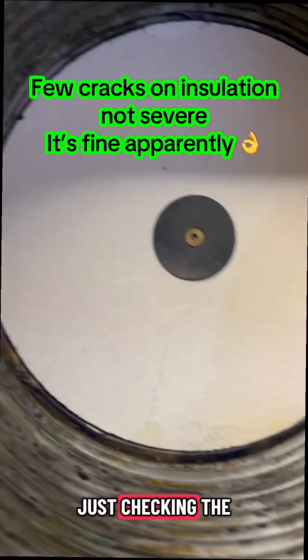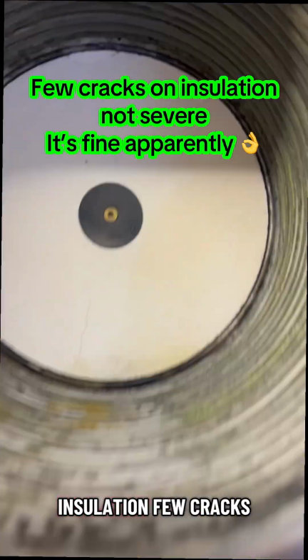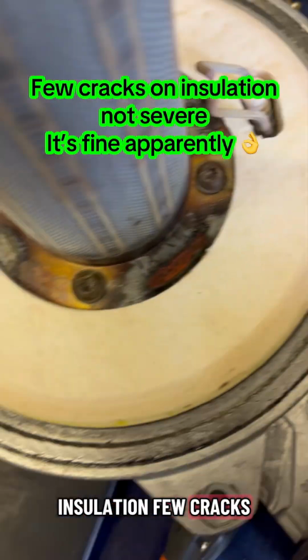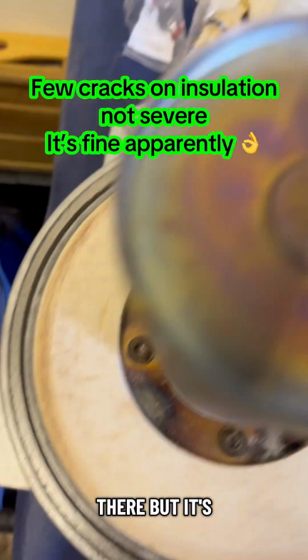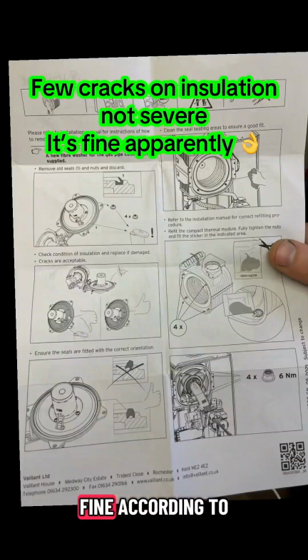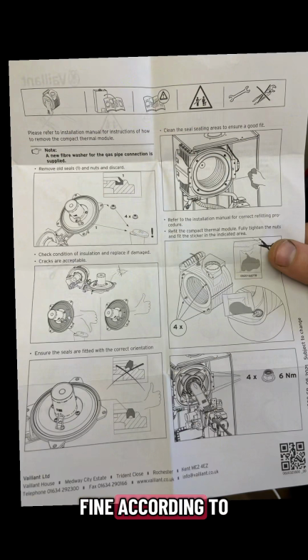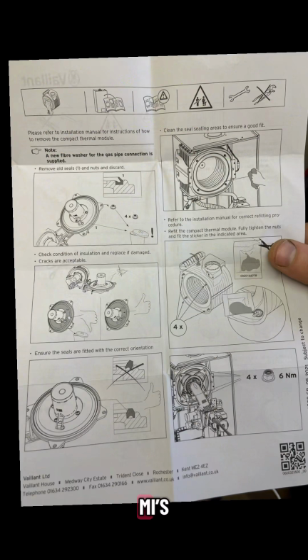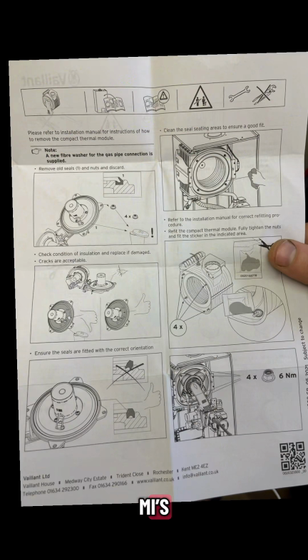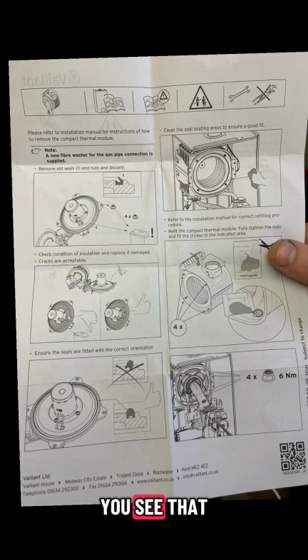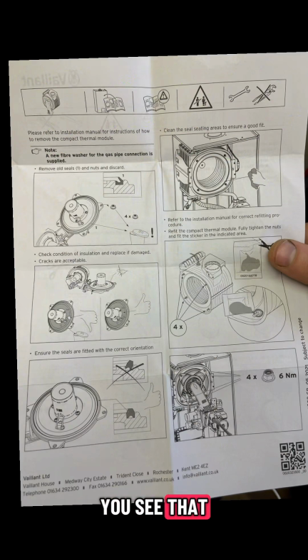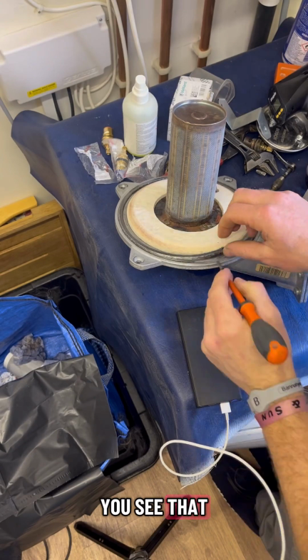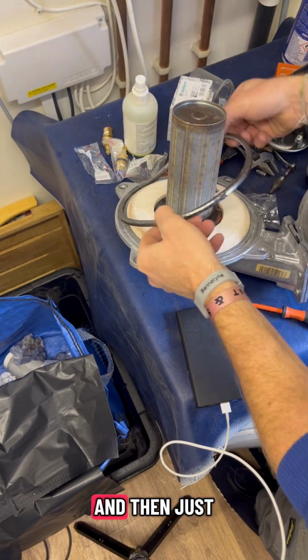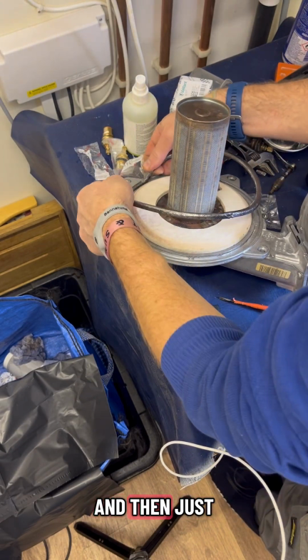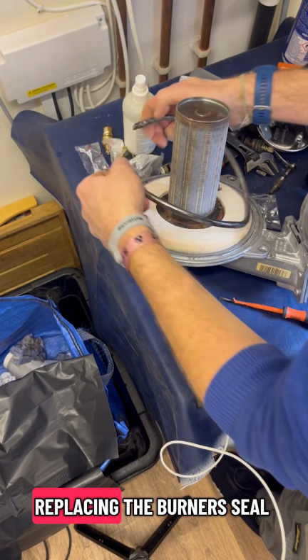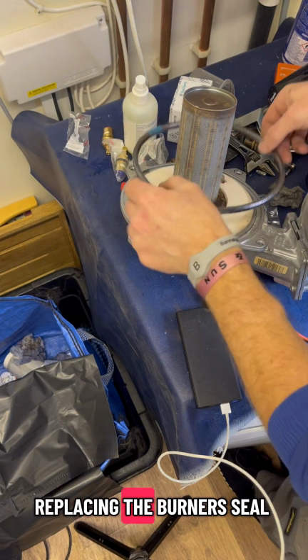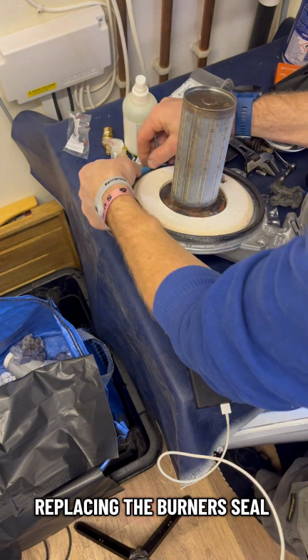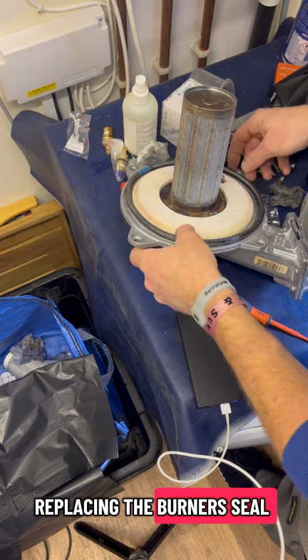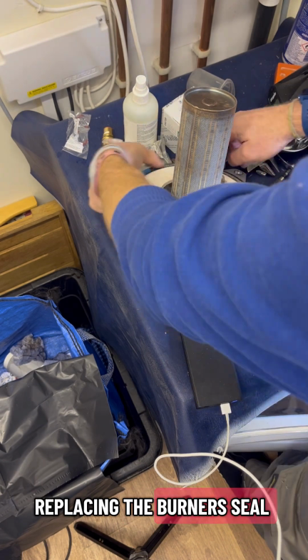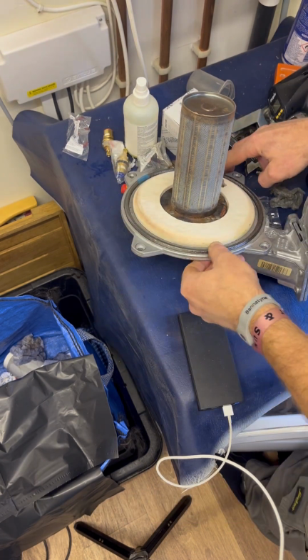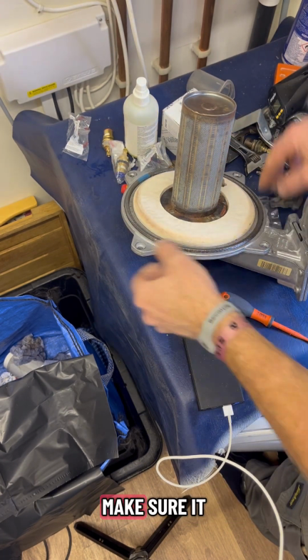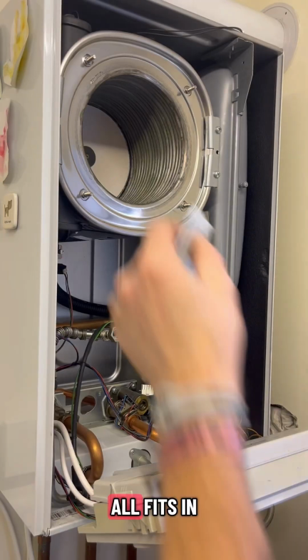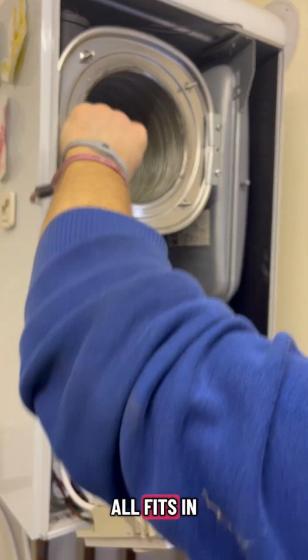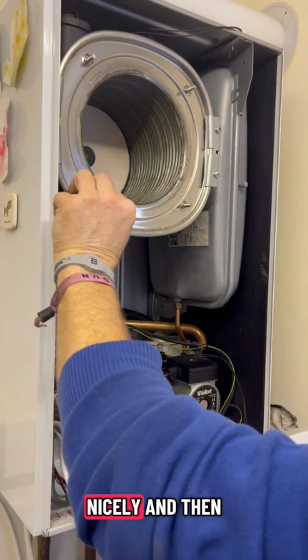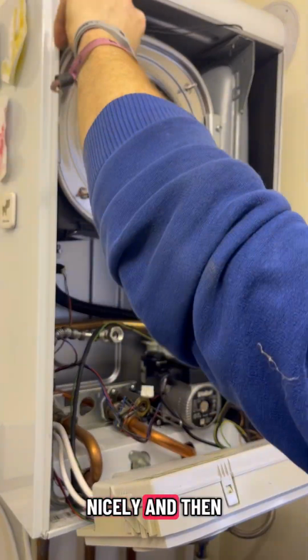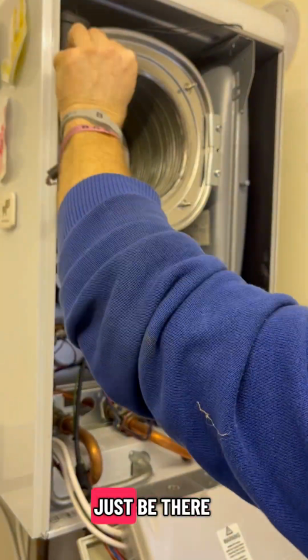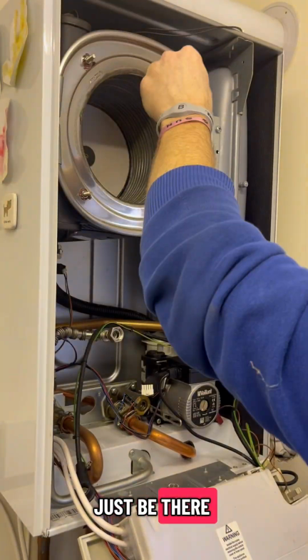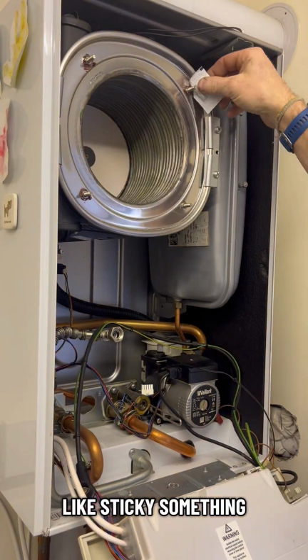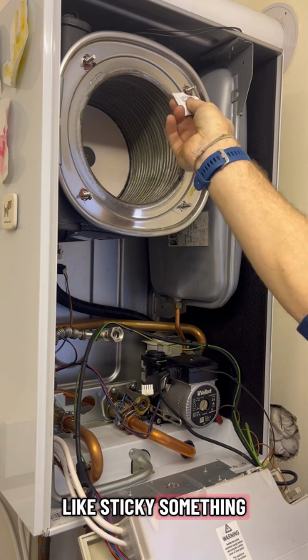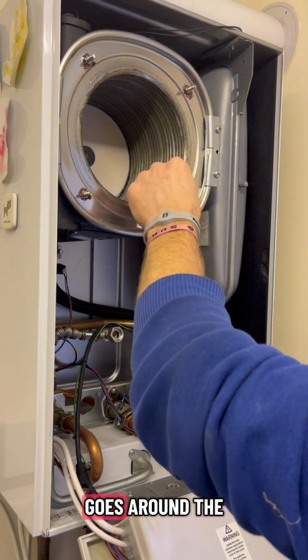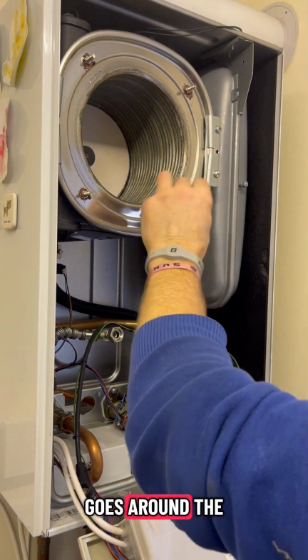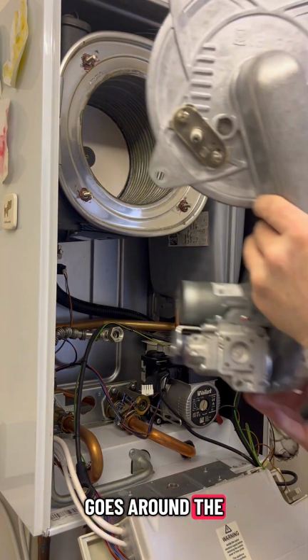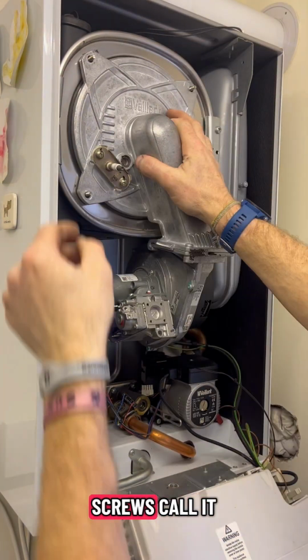There are a few cracks in the insulation but it's fine according to my eyes. Then just replacing the burner seal - making sure it all fits in nicely - and then the sticky material goes around the screws.